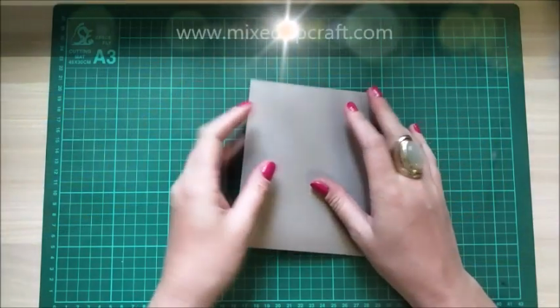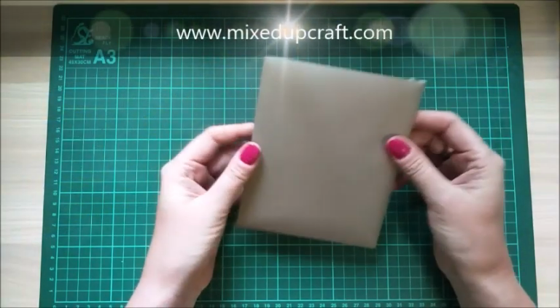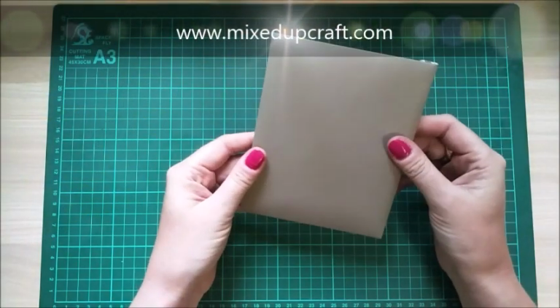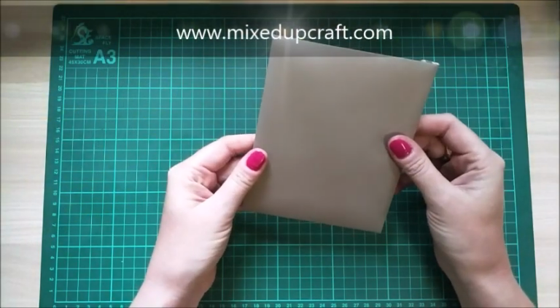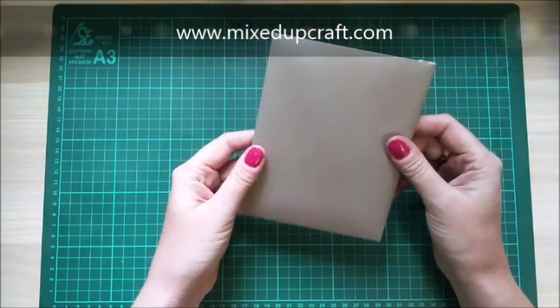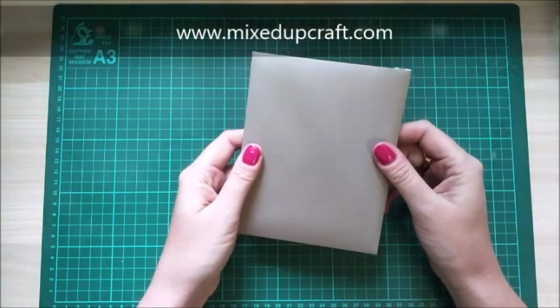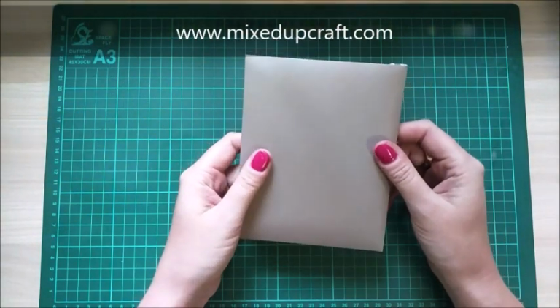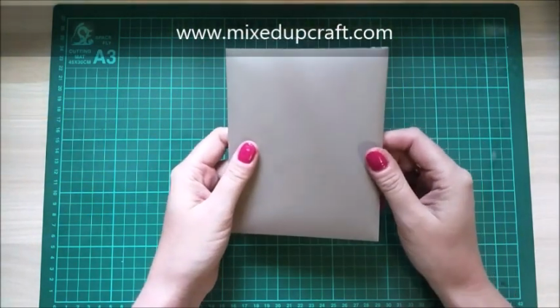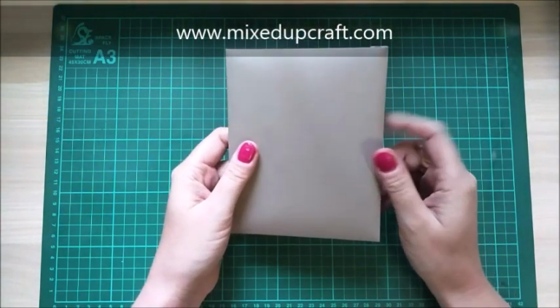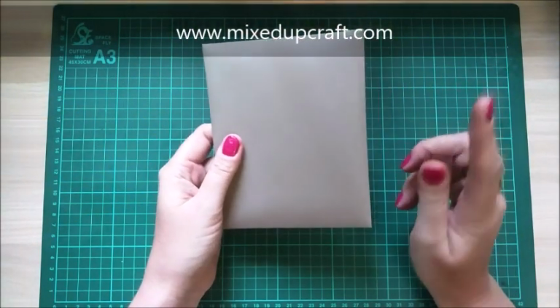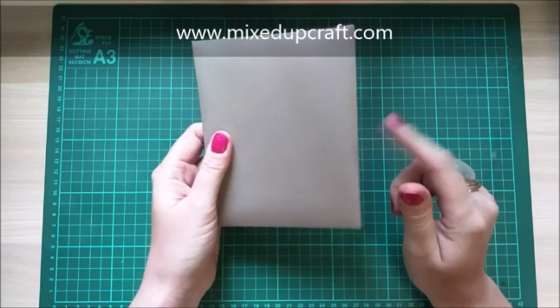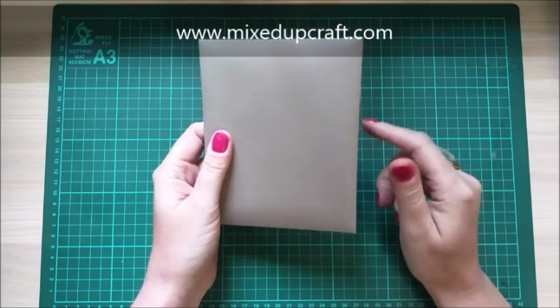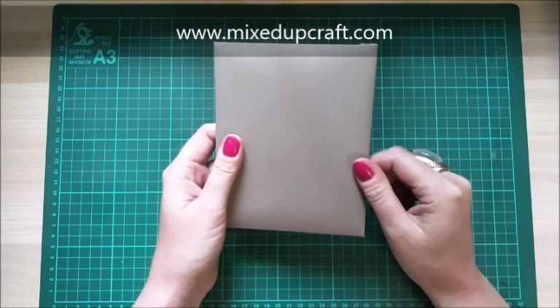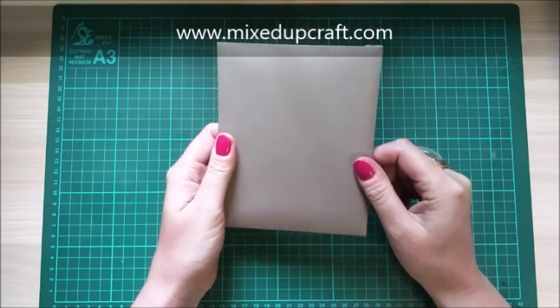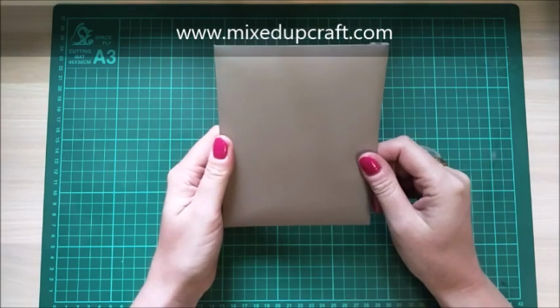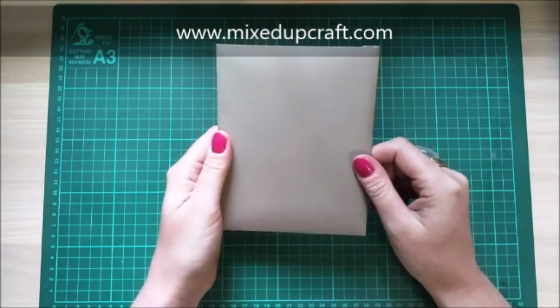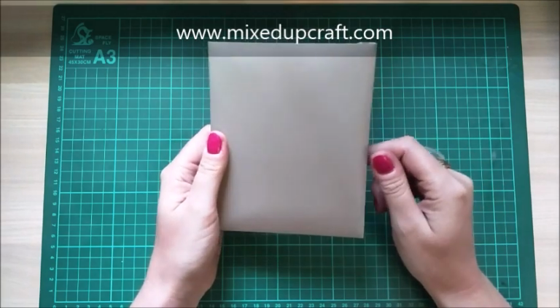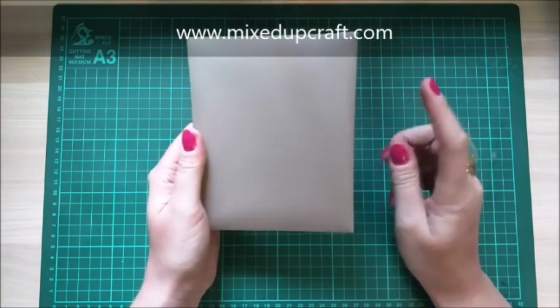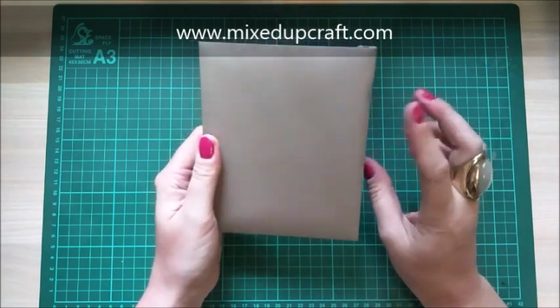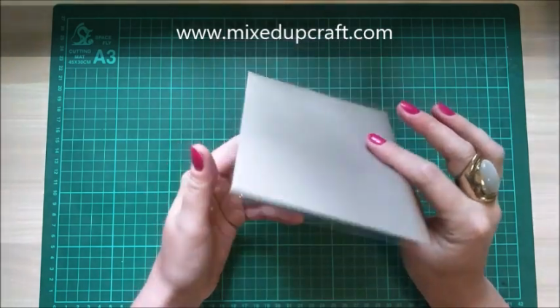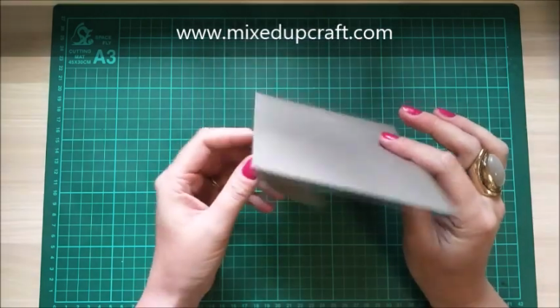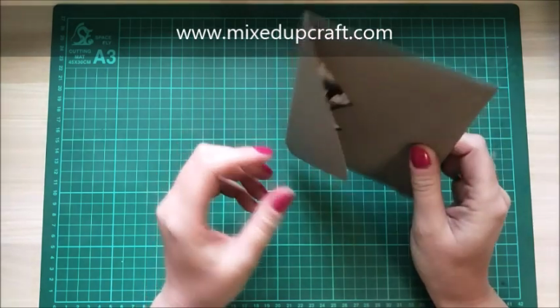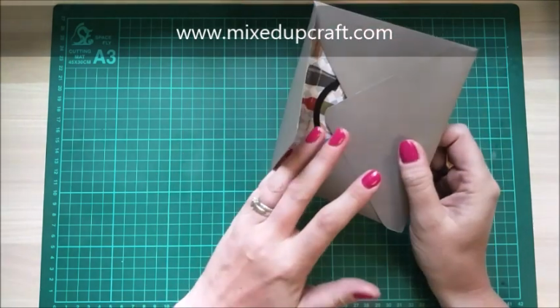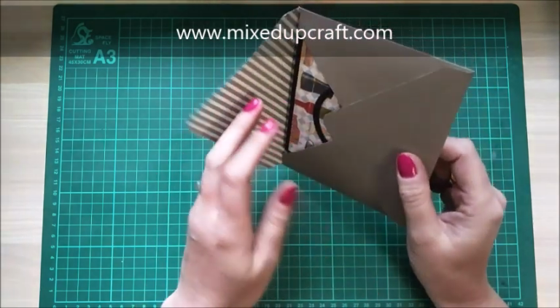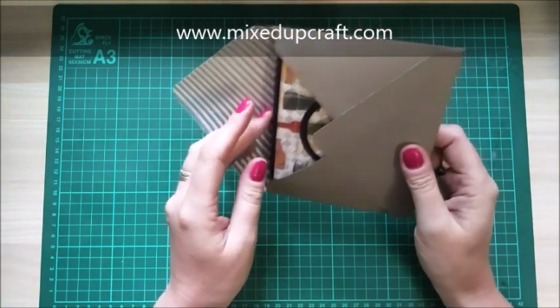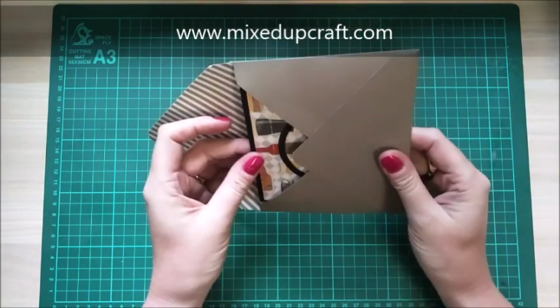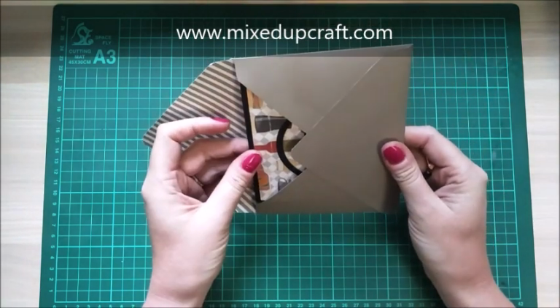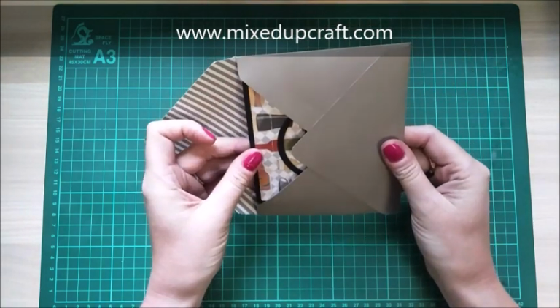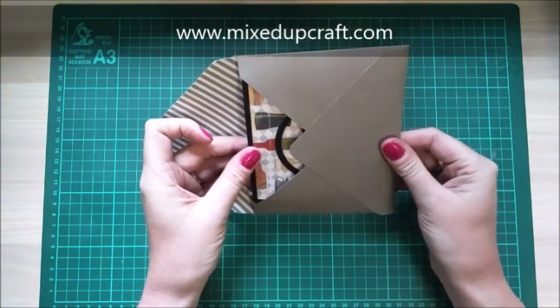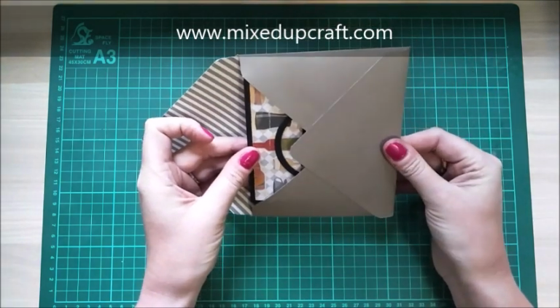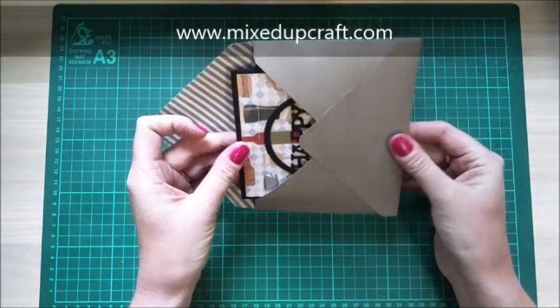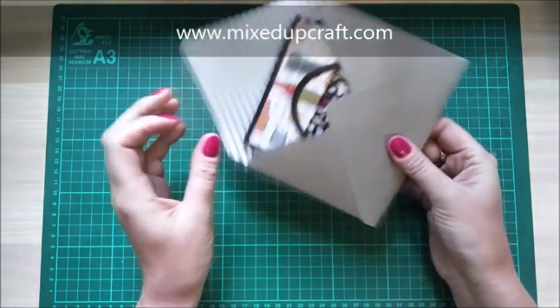Hi everybody, it's Sam at Mixed Up Craft. Thanks for watching my tutorial today. This is number four of my creative card season series, and for those of you that have been watching so far, I hope you've been enjoying it. This one I'm really happy with.